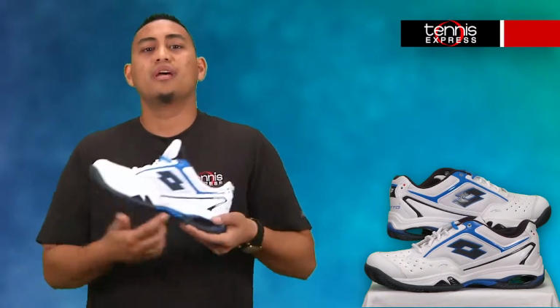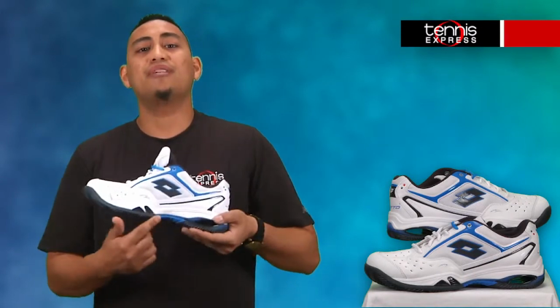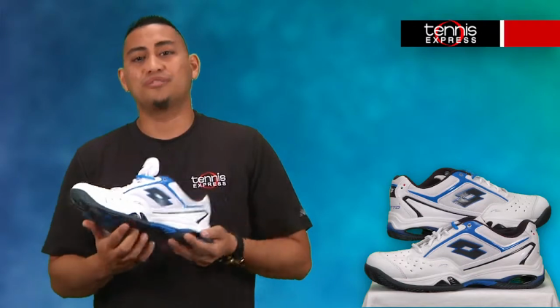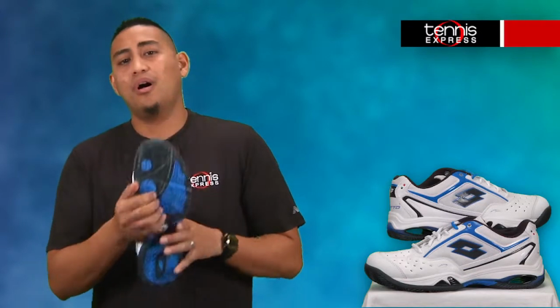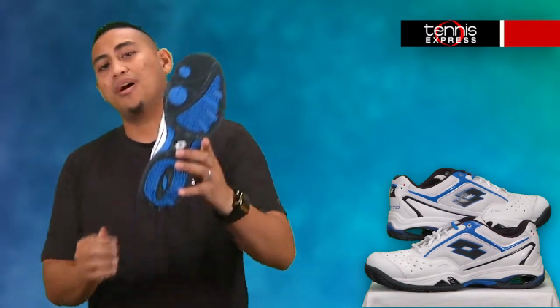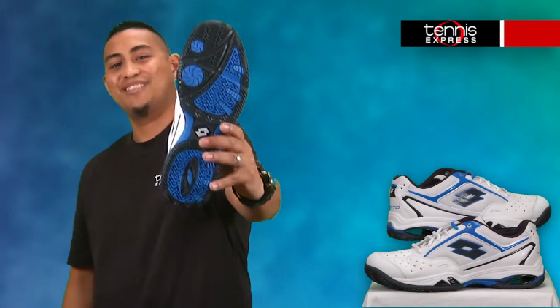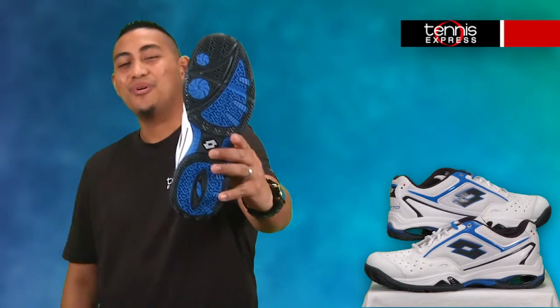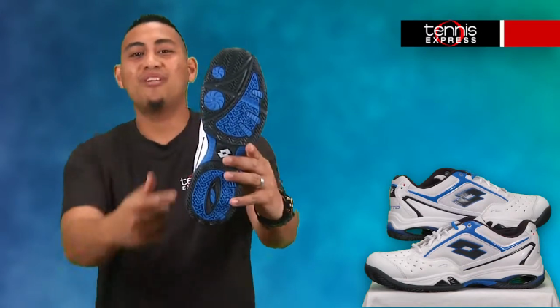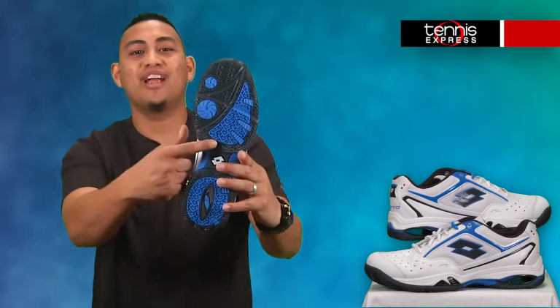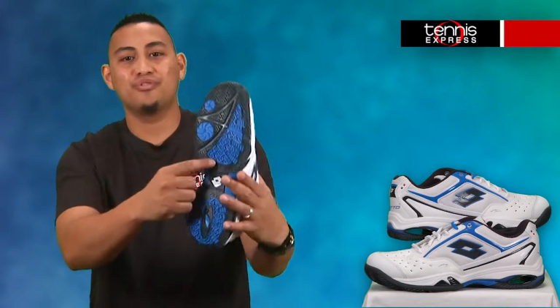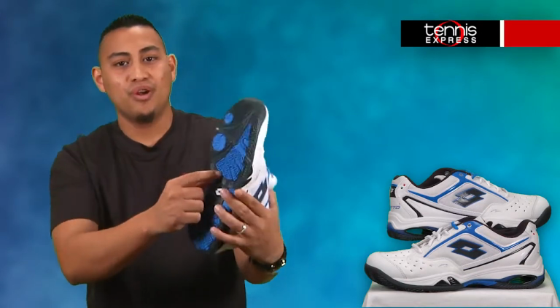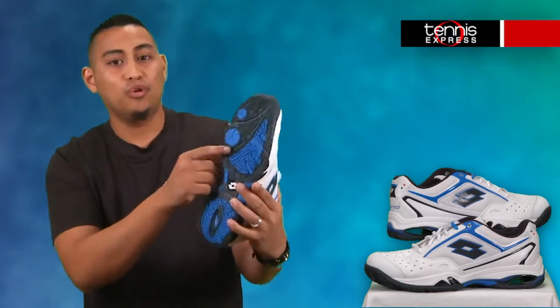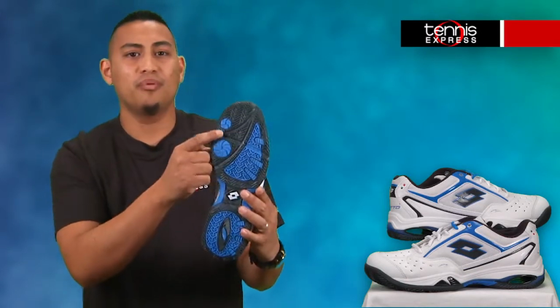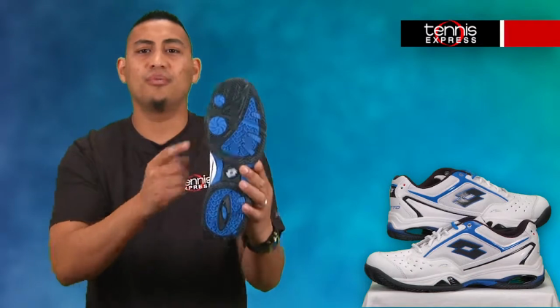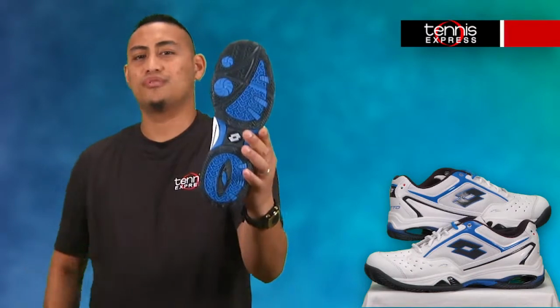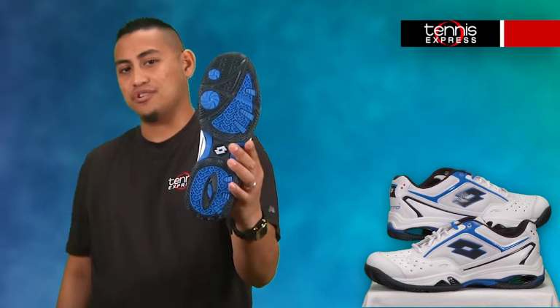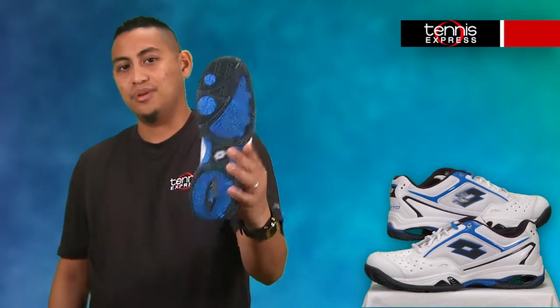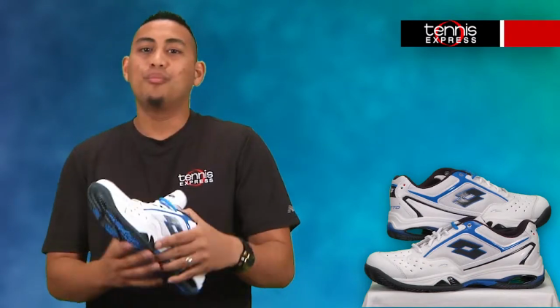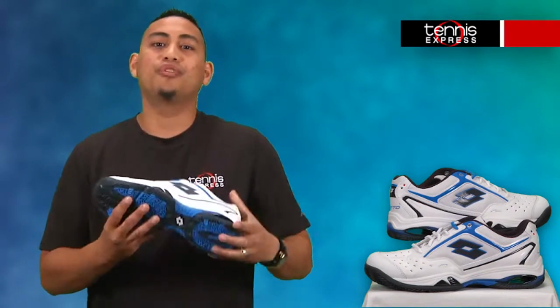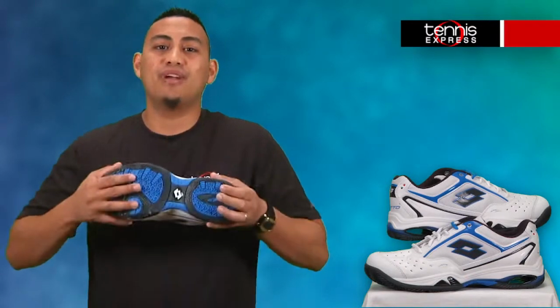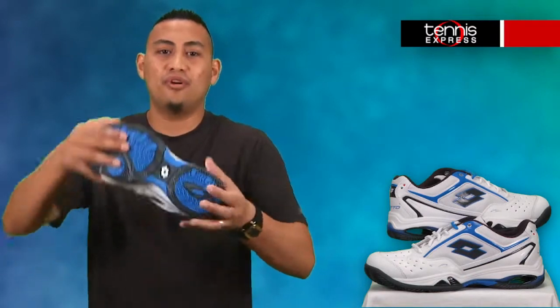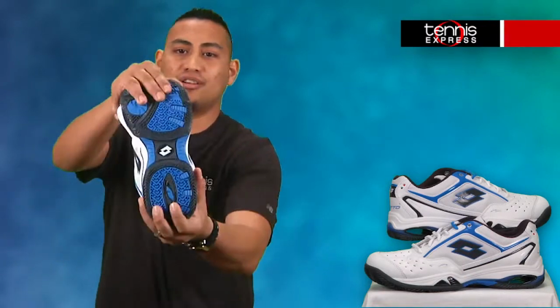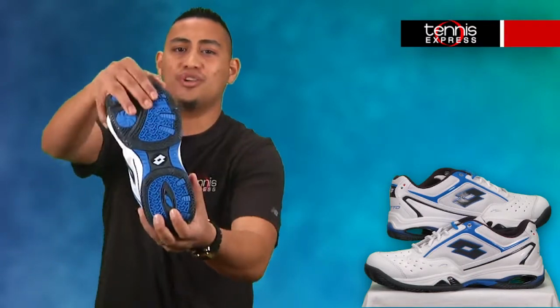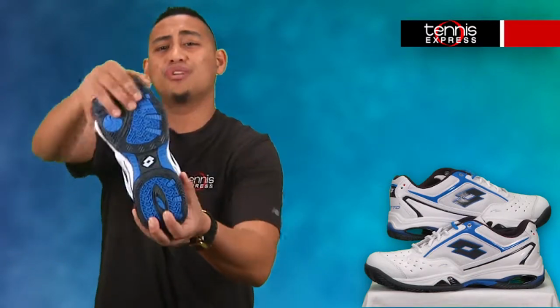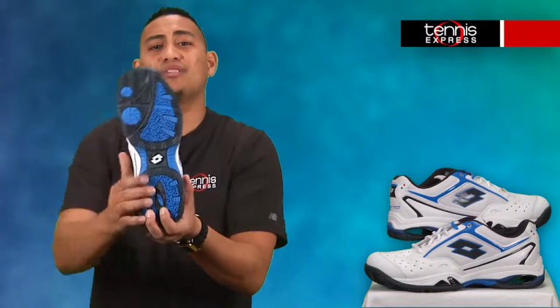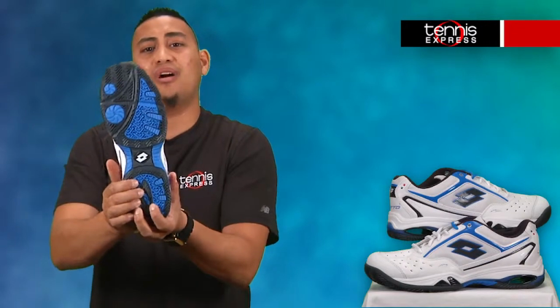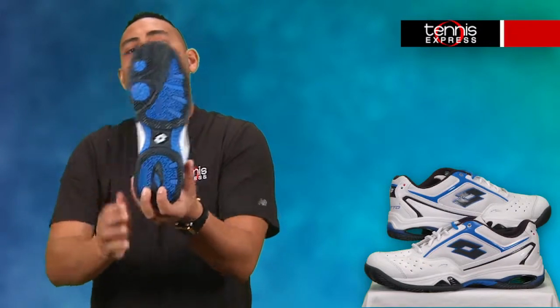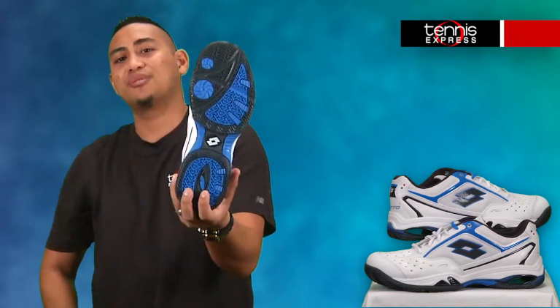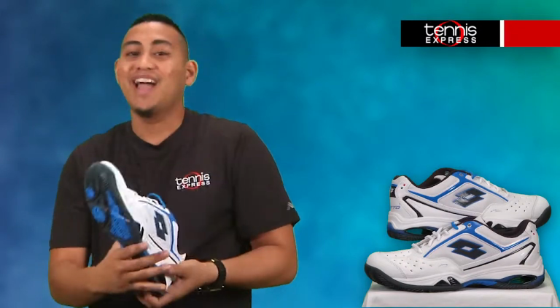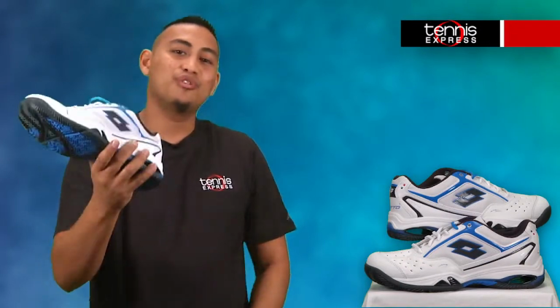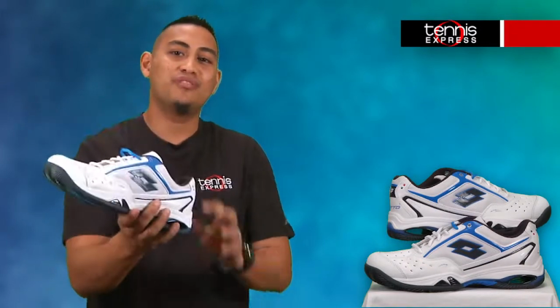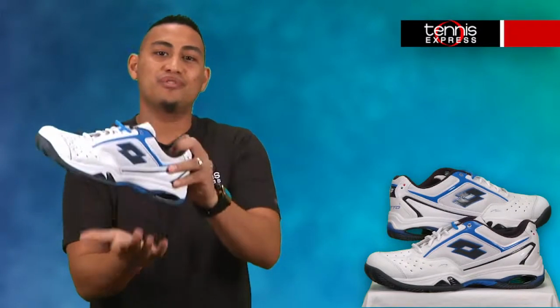Now to the outsole. On the bottom of the outsole we have modified herringbone tread with dual pivot points for multi-surface traction. Pluto Flix and reactive arc technology work together to allow foot flexibility and deliver responsive energy return.